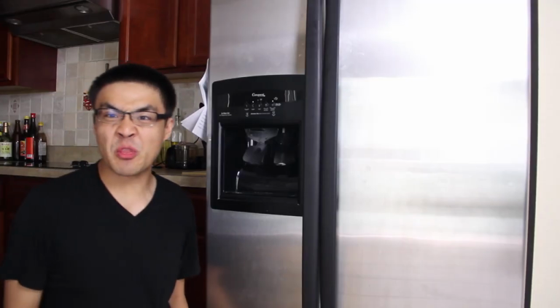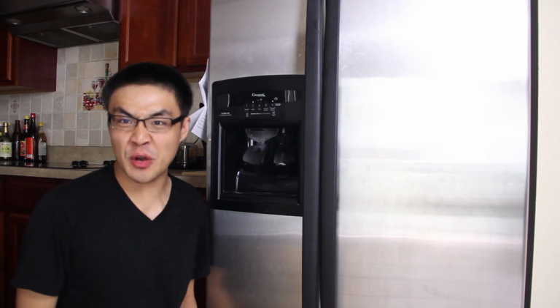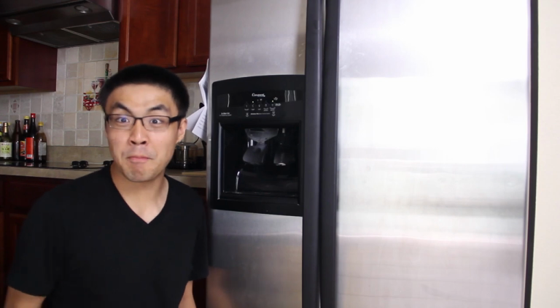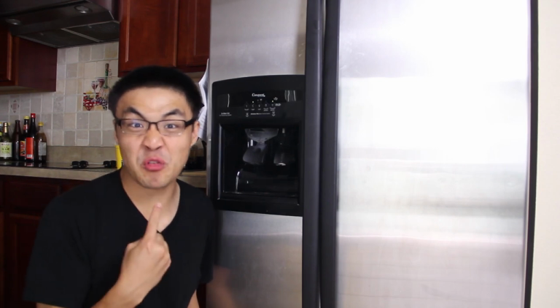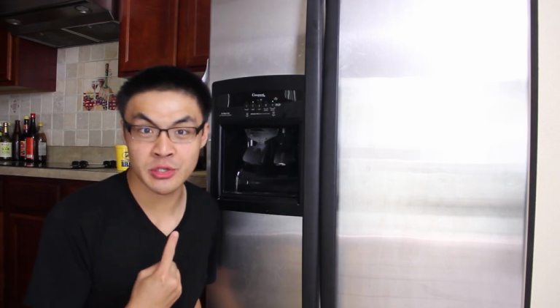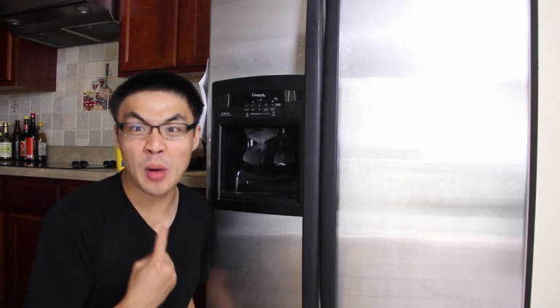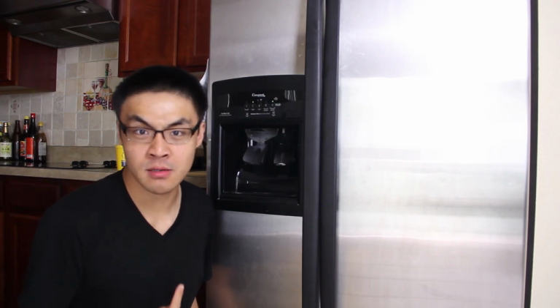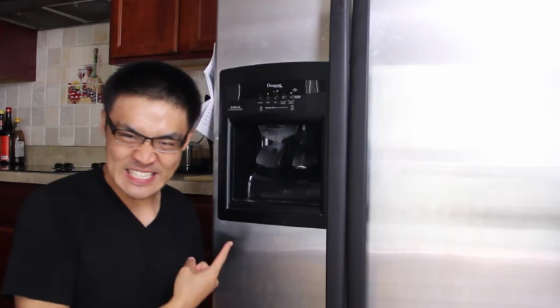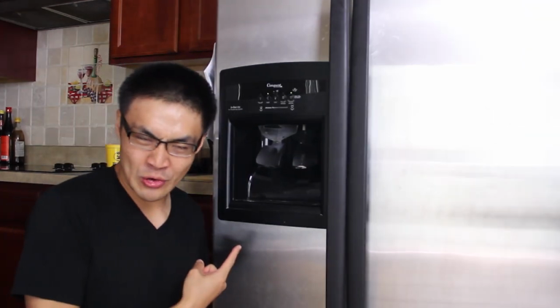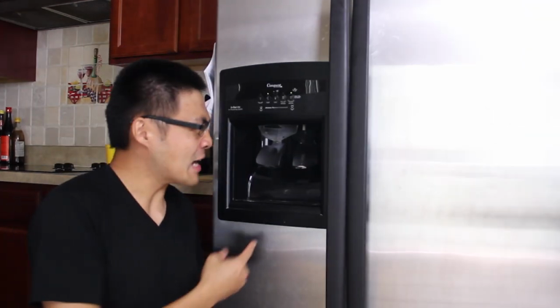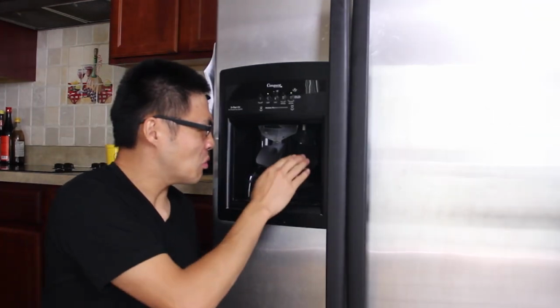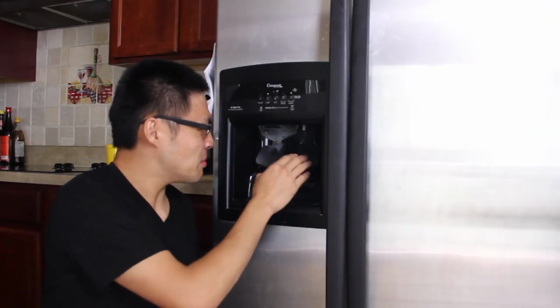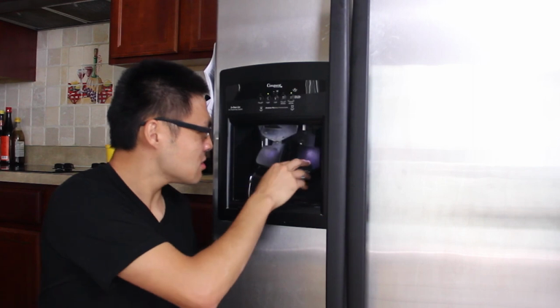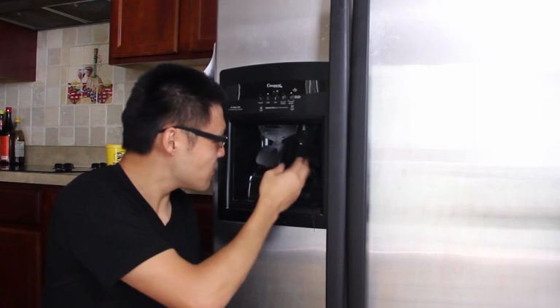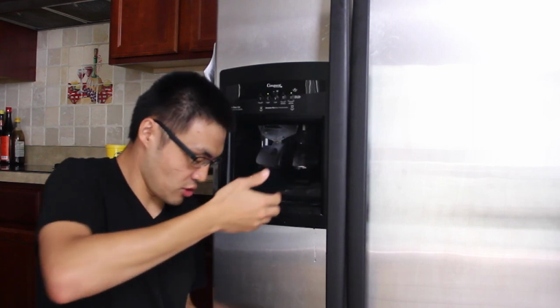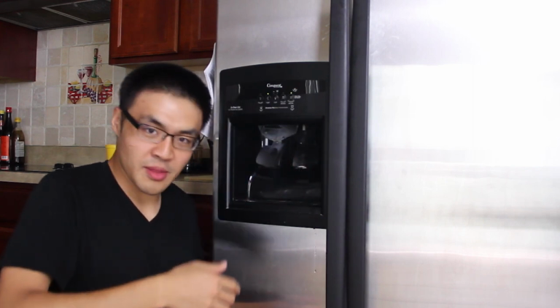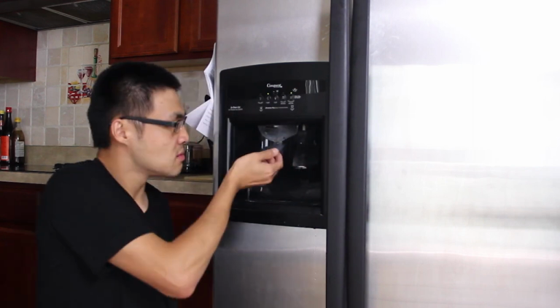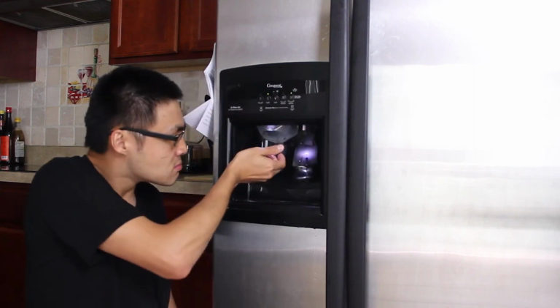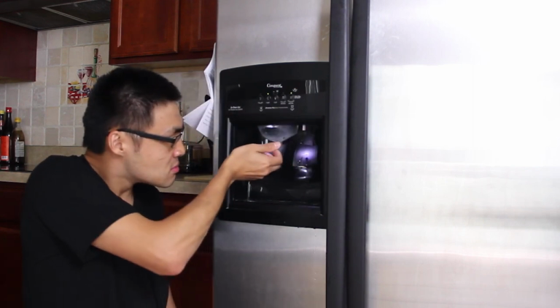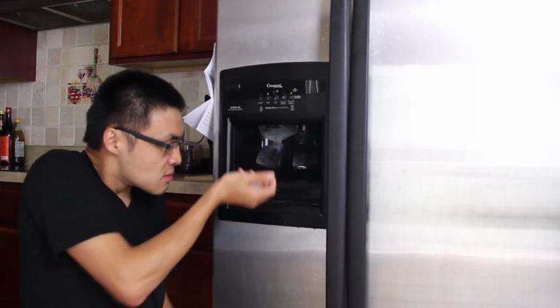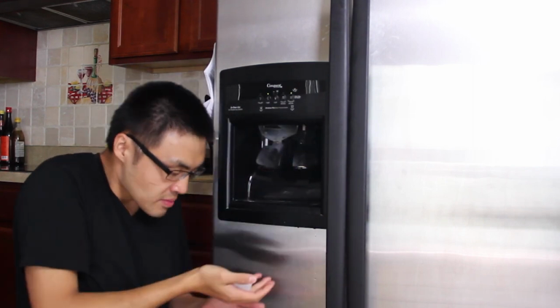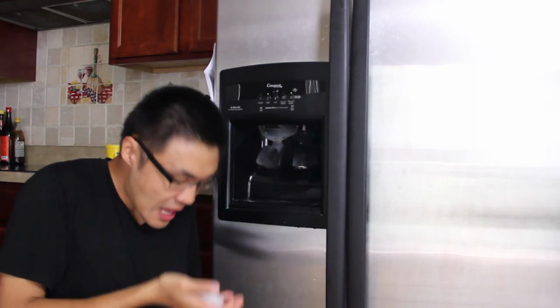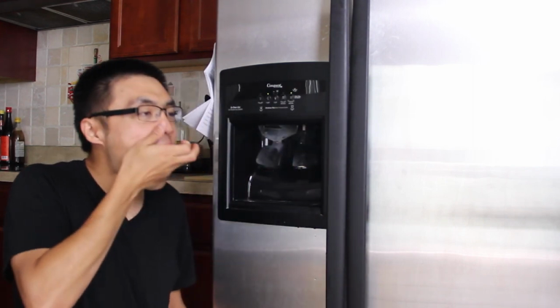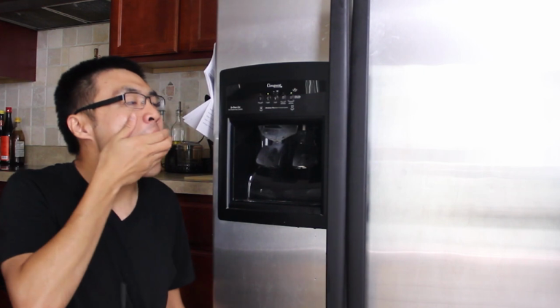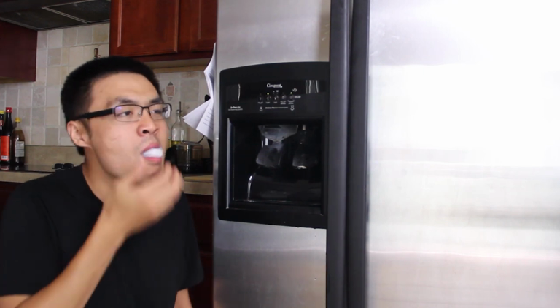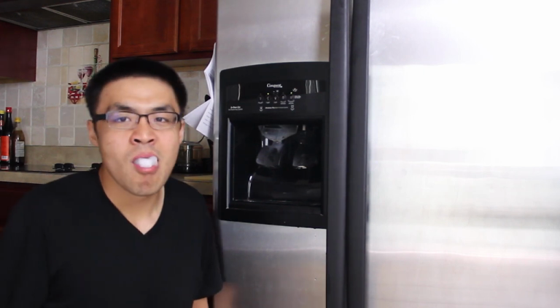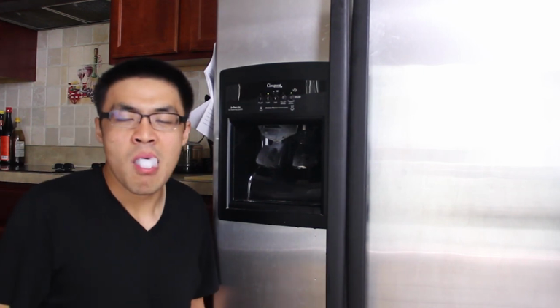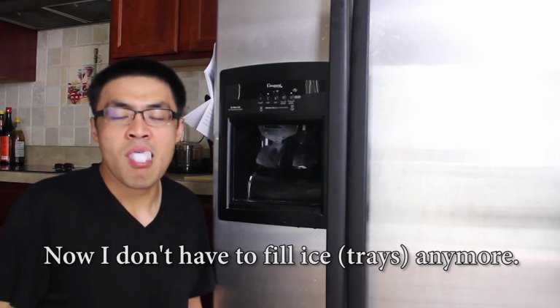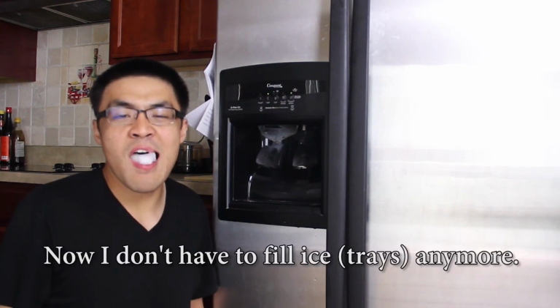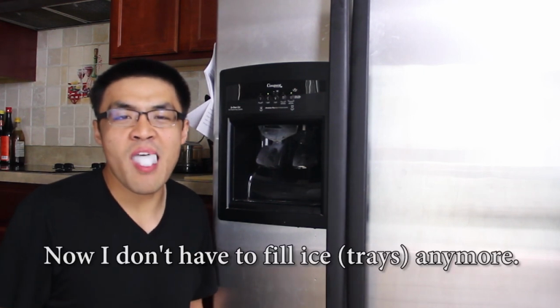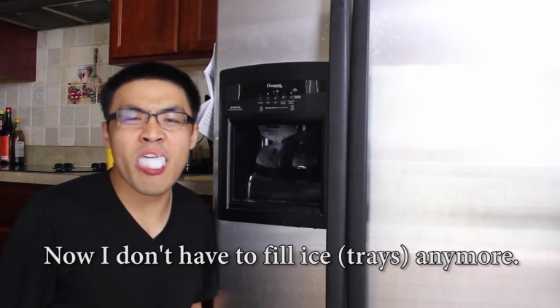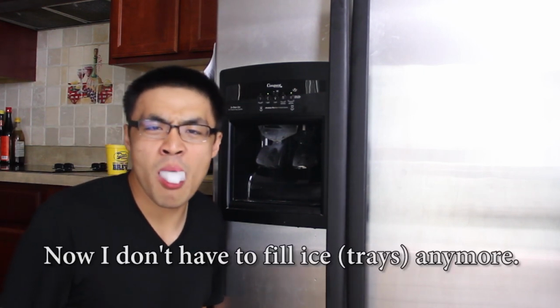Look at this fridge — my fridge. I bought it. It's got an ice maker and a water dispenser. Oh, that works! Now I don't have to fill ice cube trays anymore.